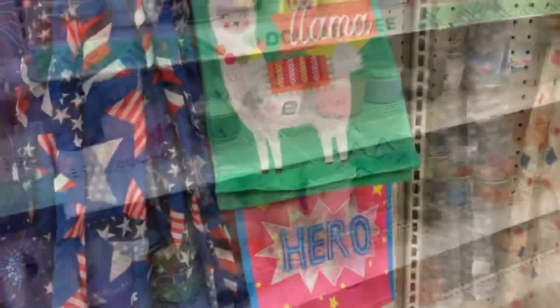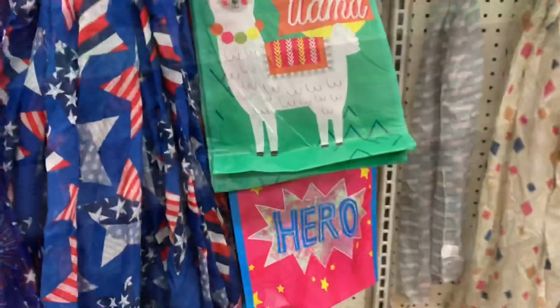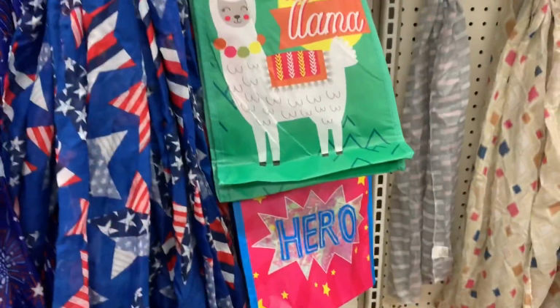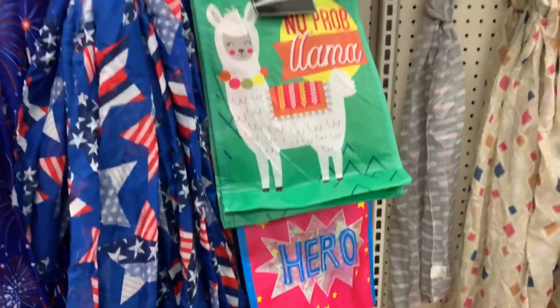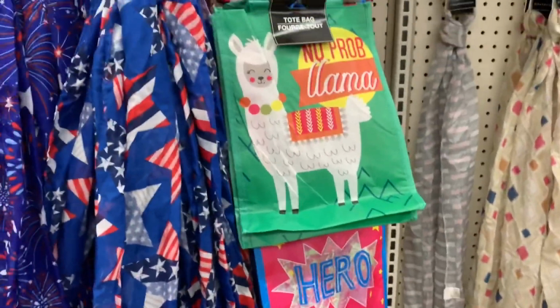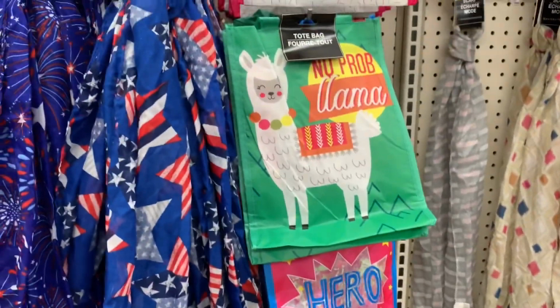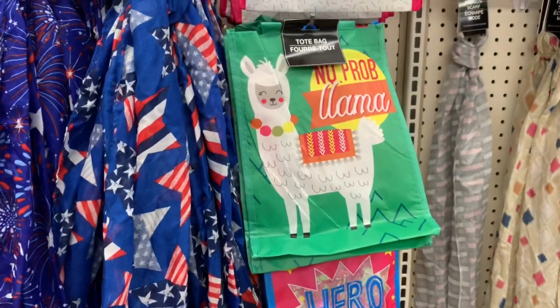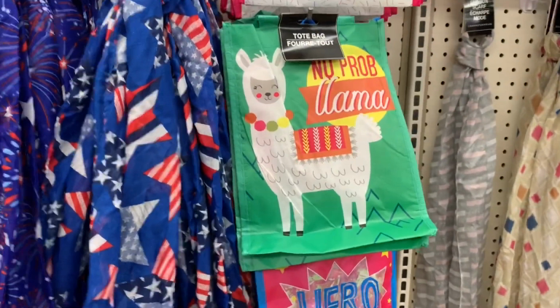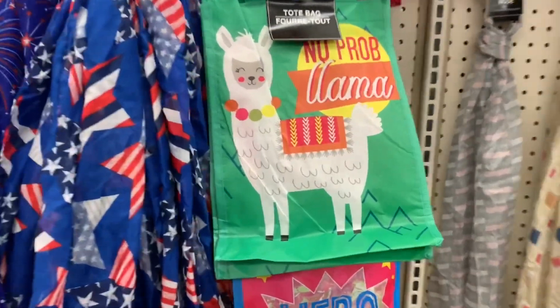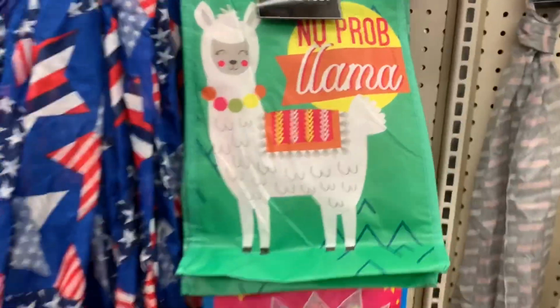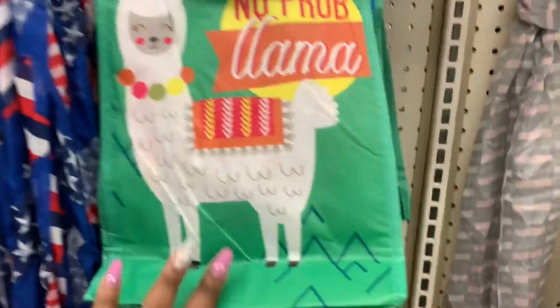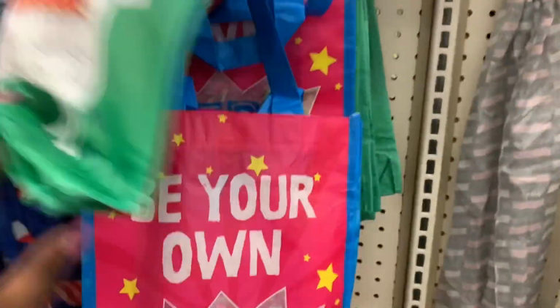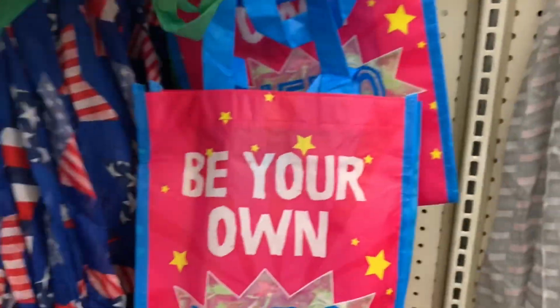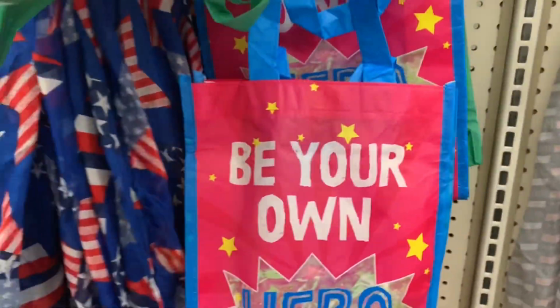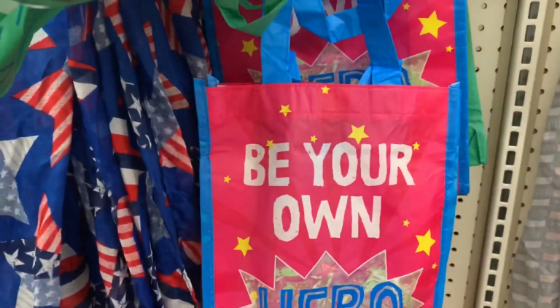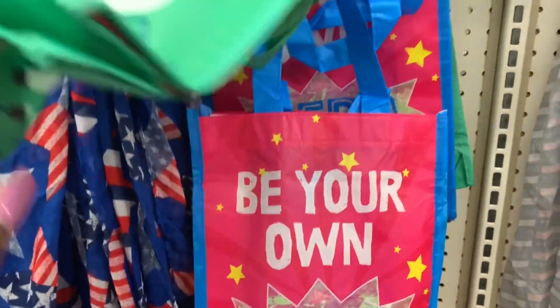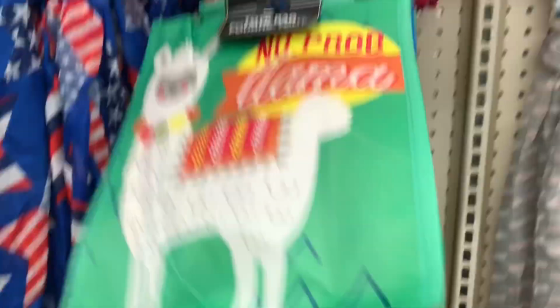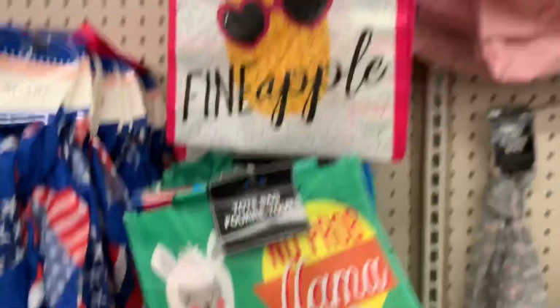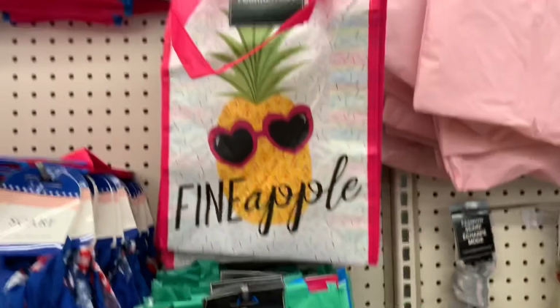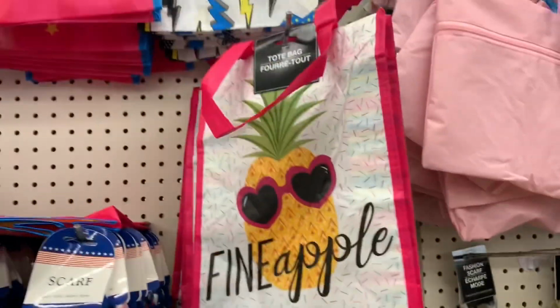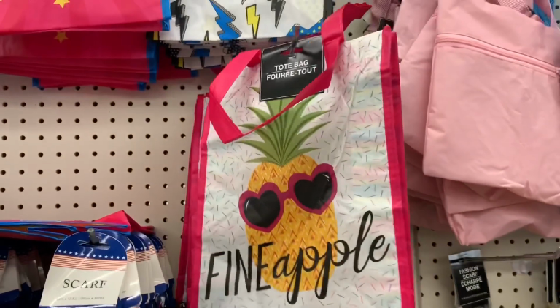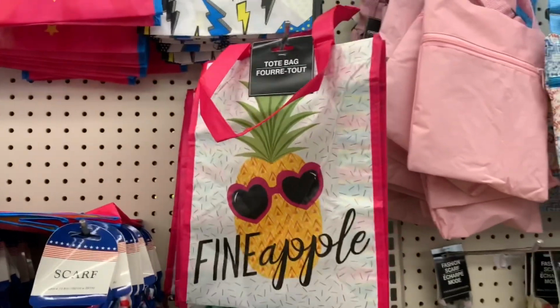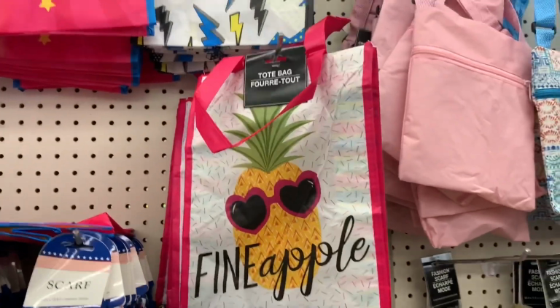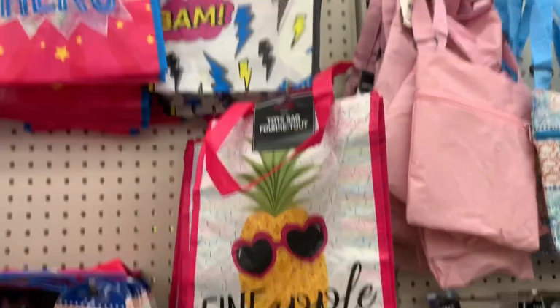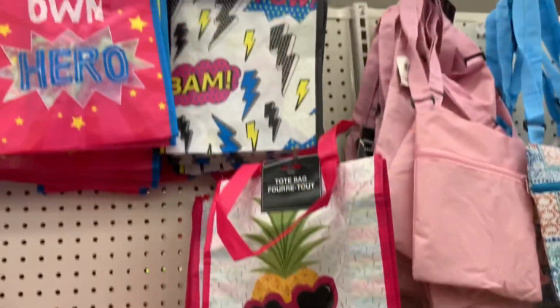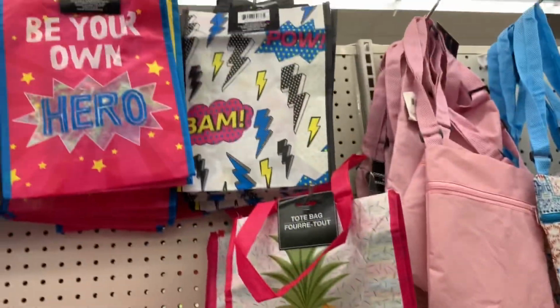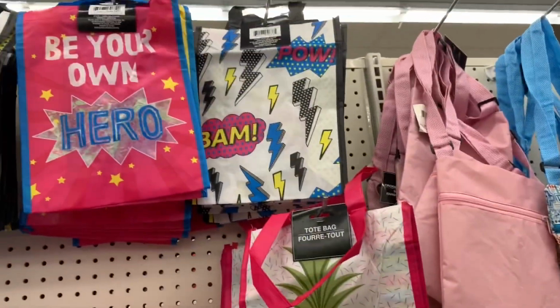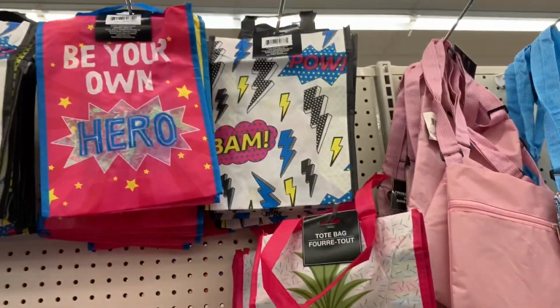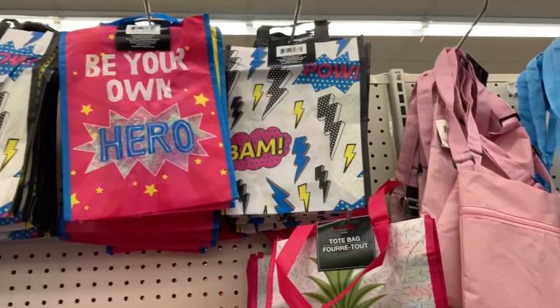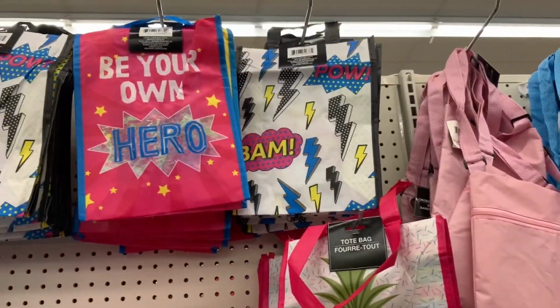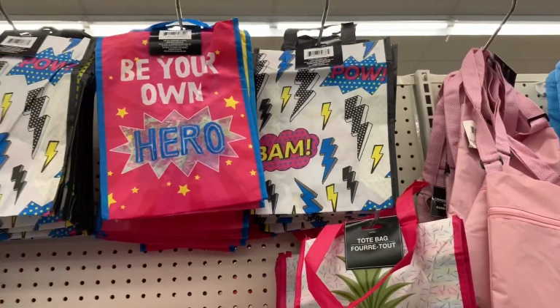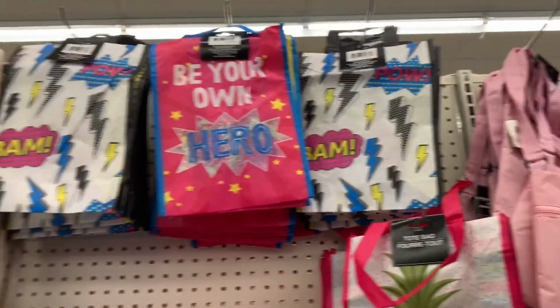These tote bags are new. "No problem" — llama. "Be your own hero." "Fine apple." Pal. "Be your own hero."